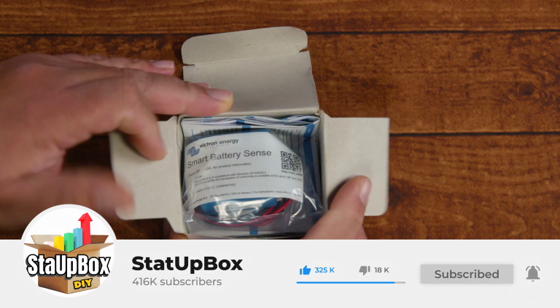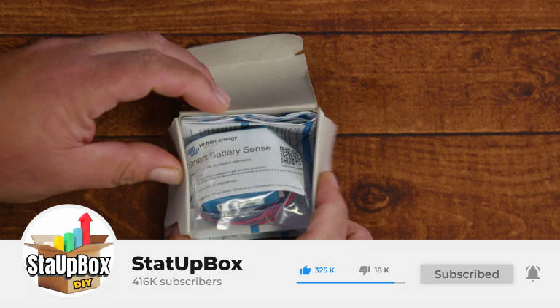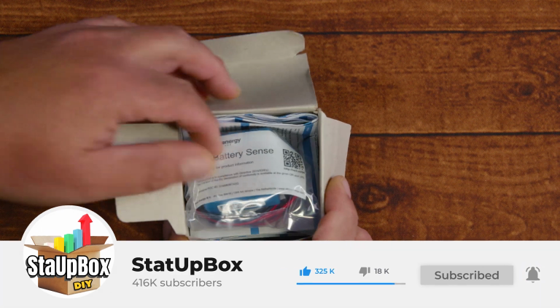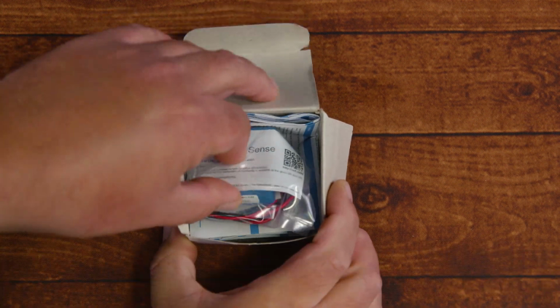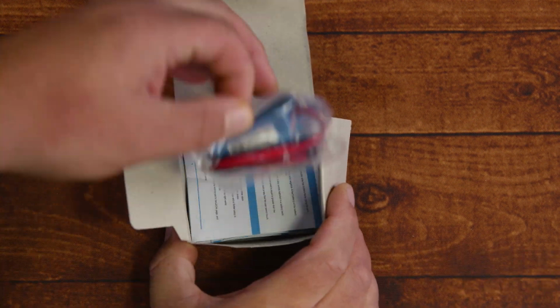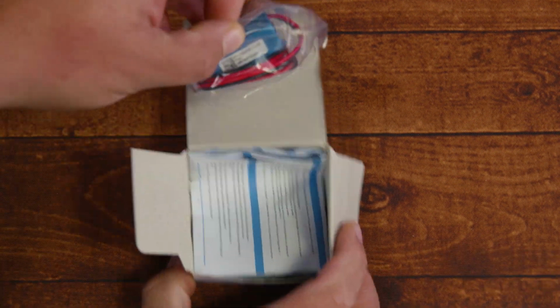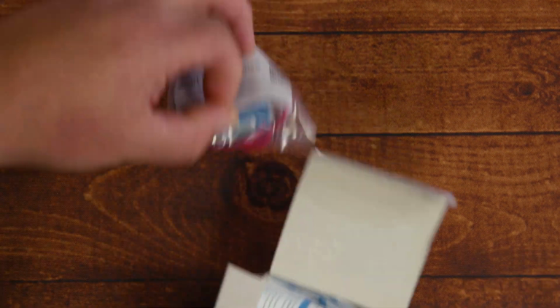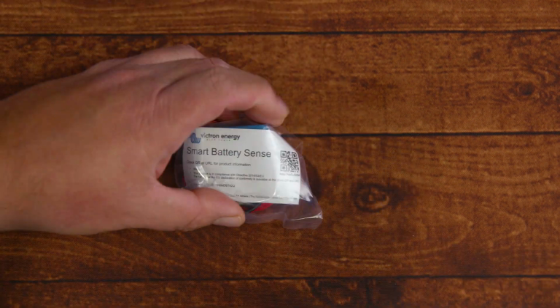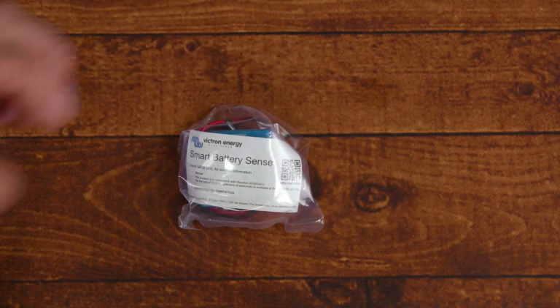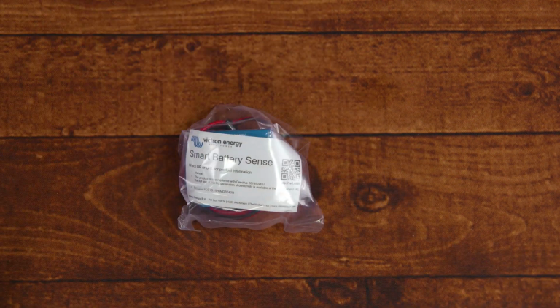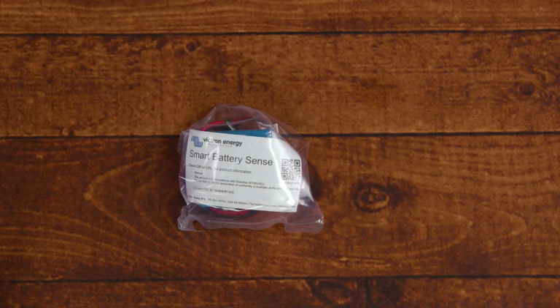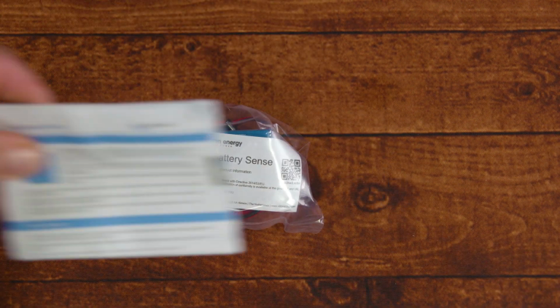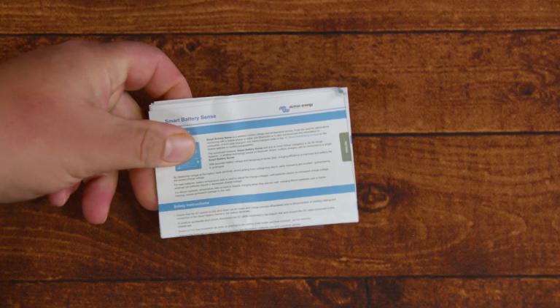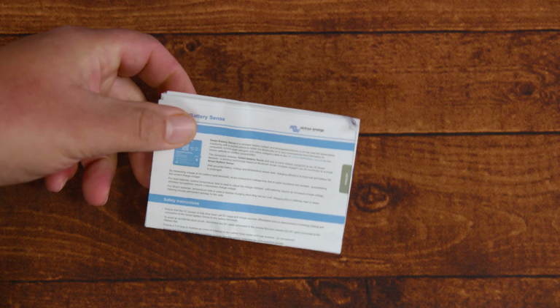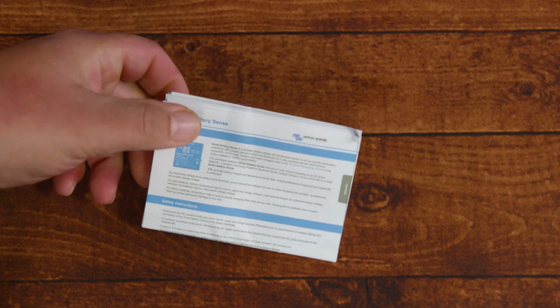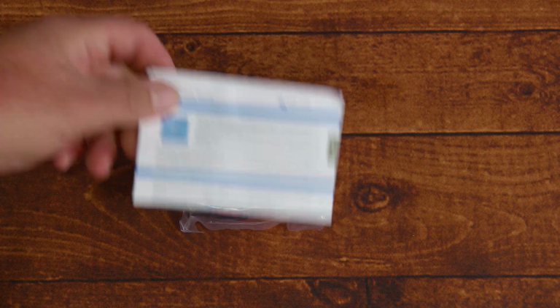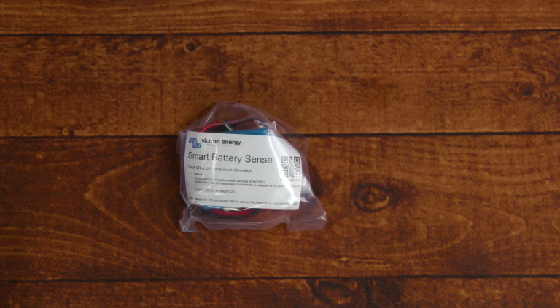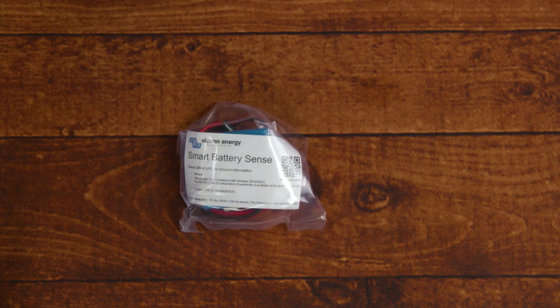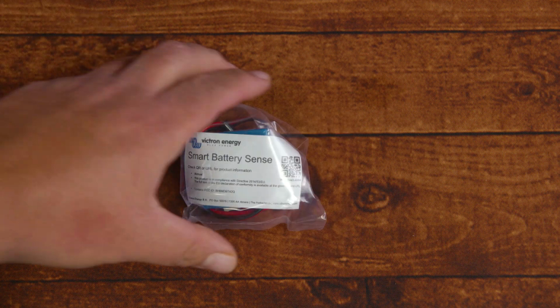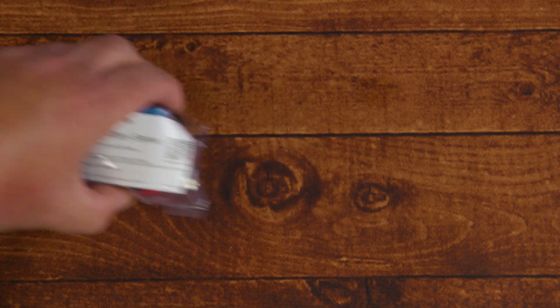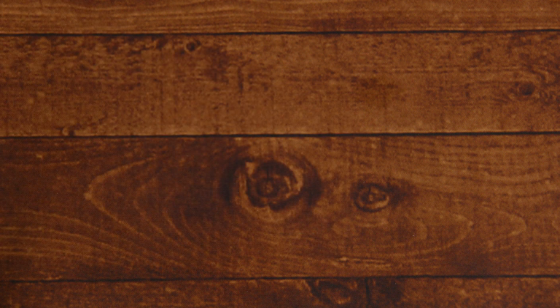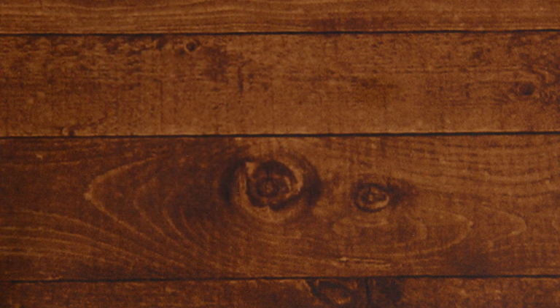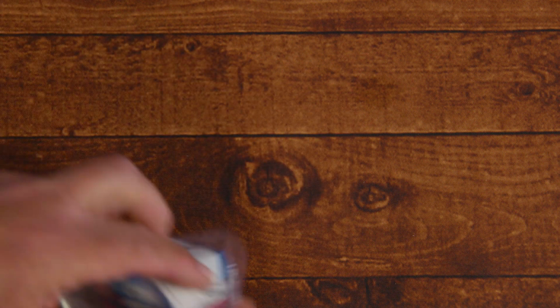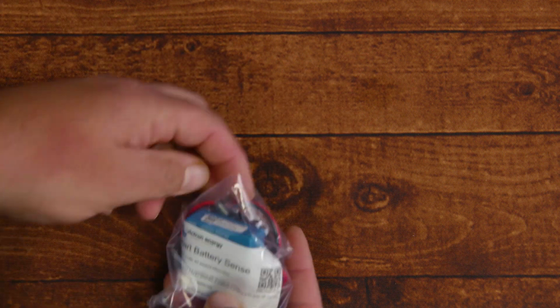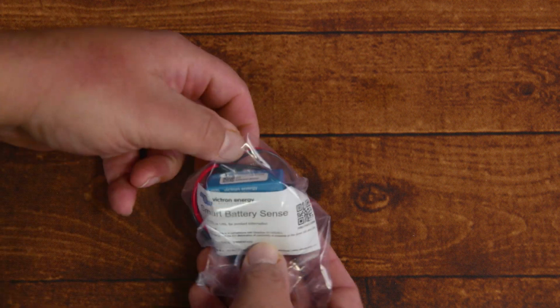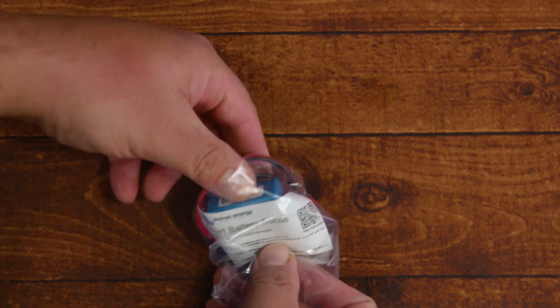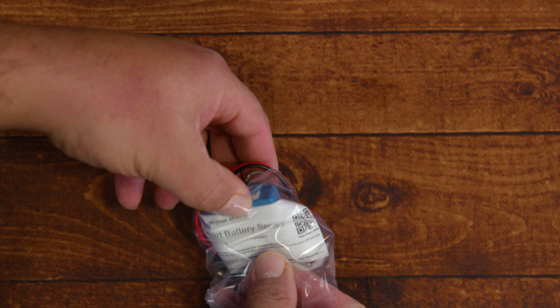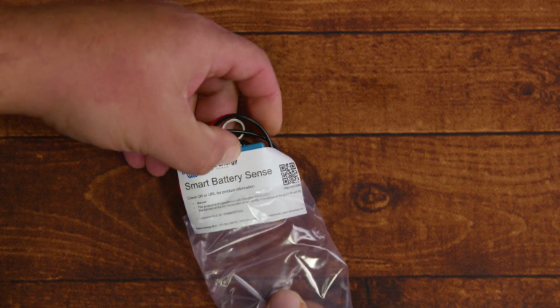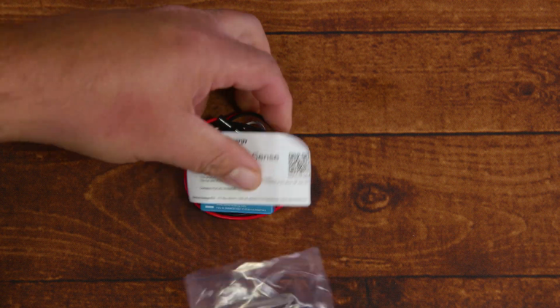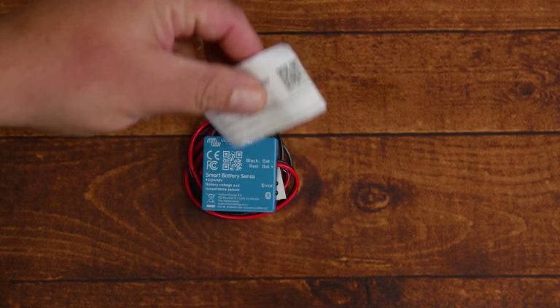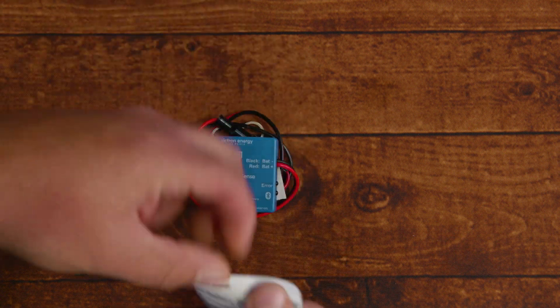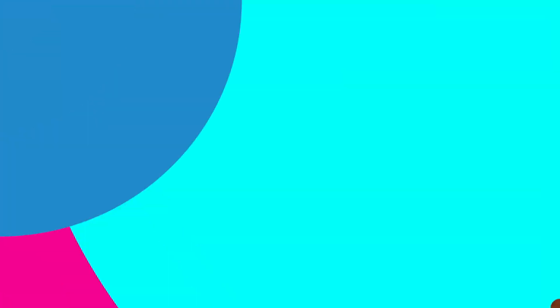So you woke up today and noticed that the temperatures are going down or even going up, and even though your Victron MPPT does have an internal temperature sensor, you want to get the most accurate reading — and that is right on your battery.